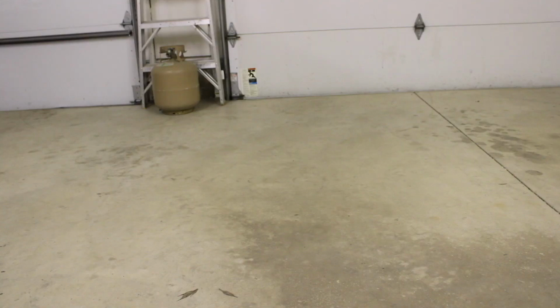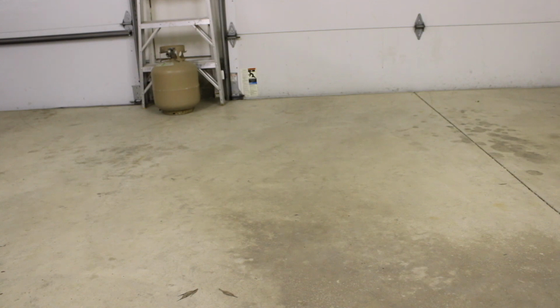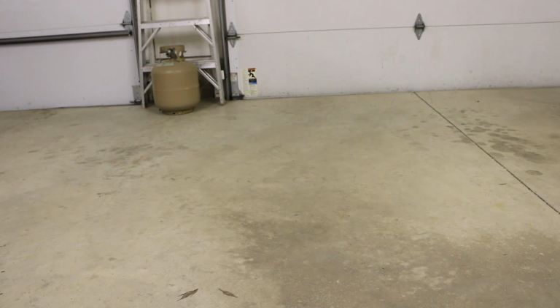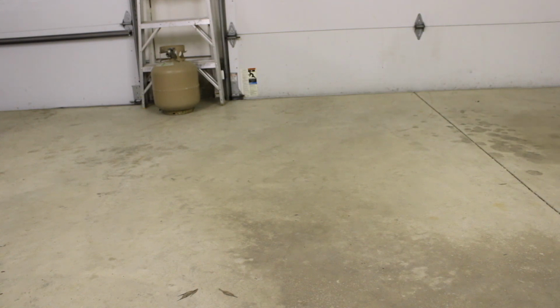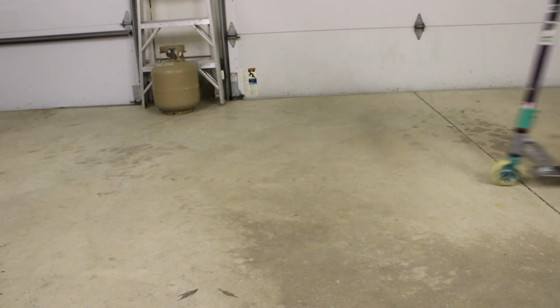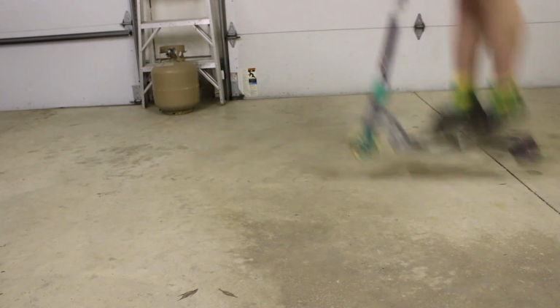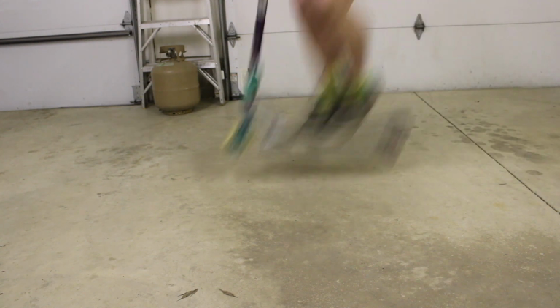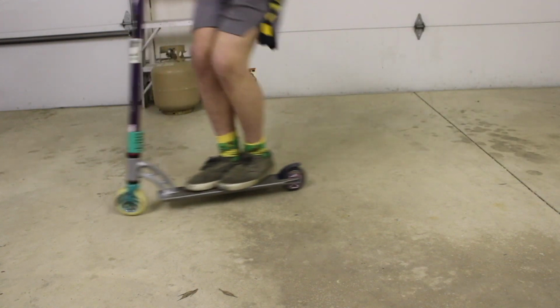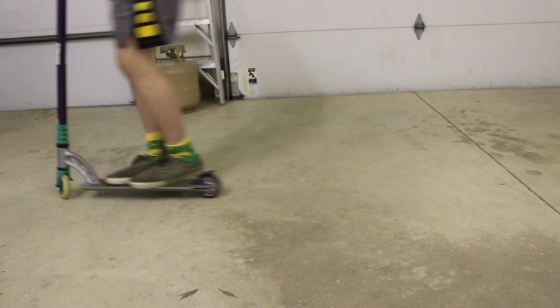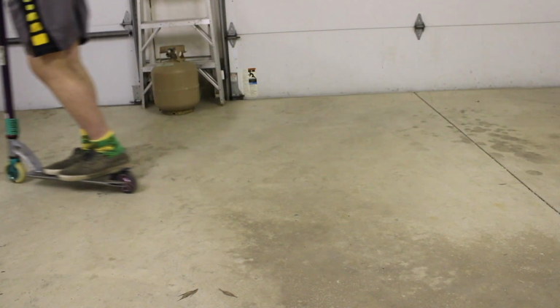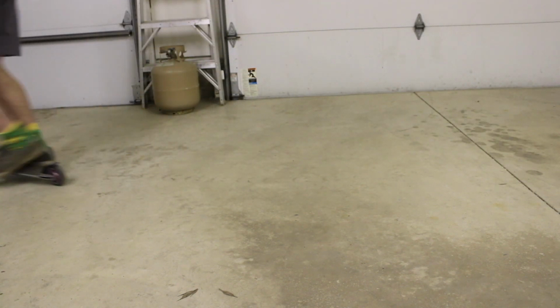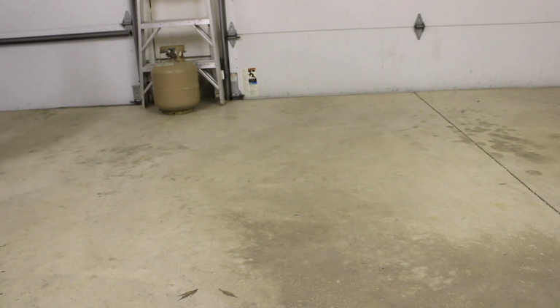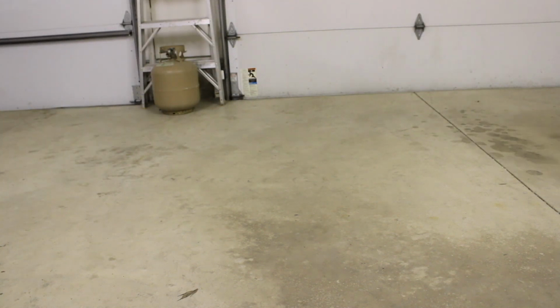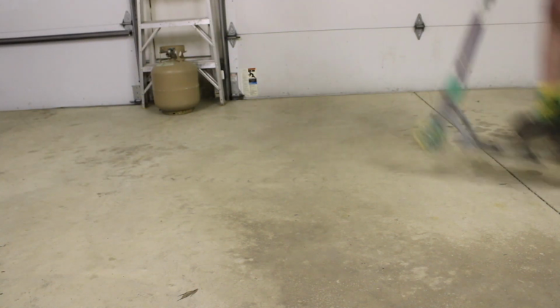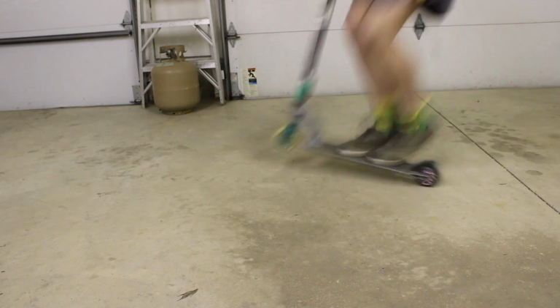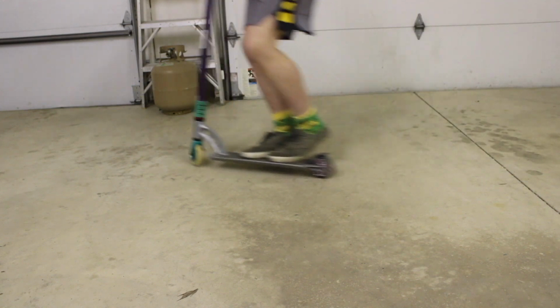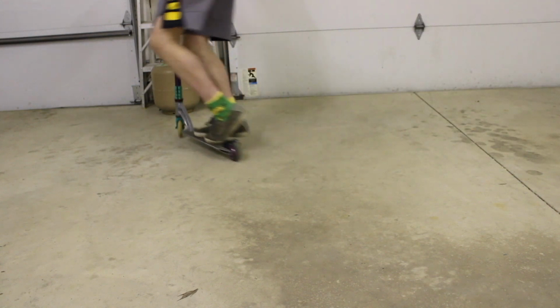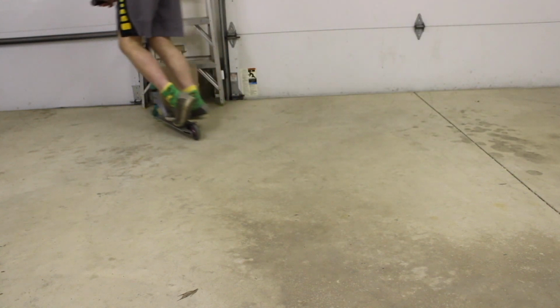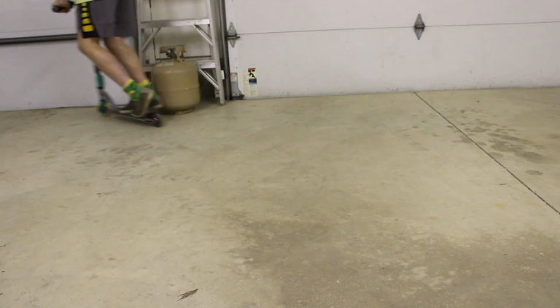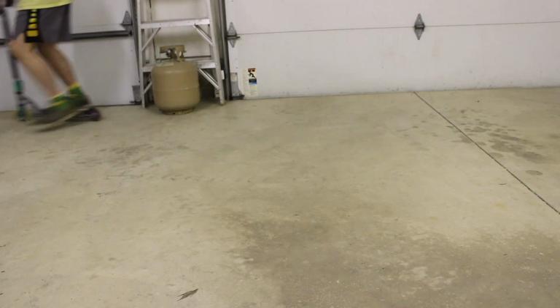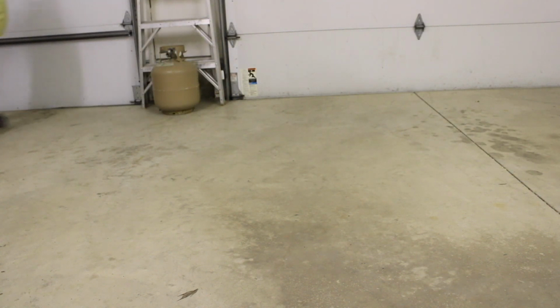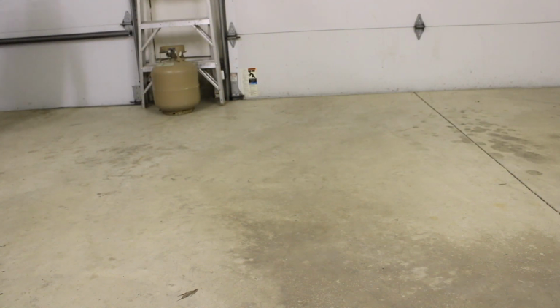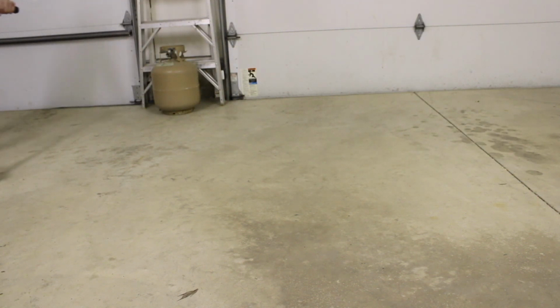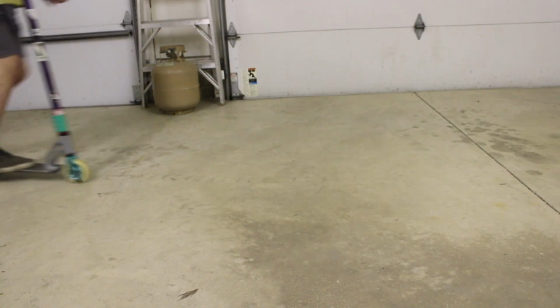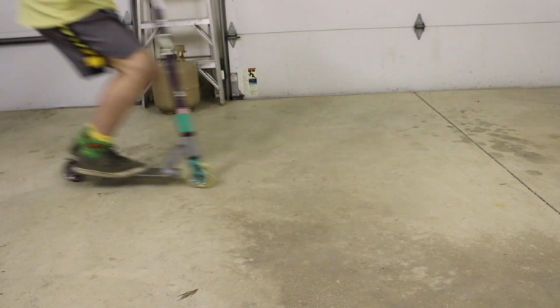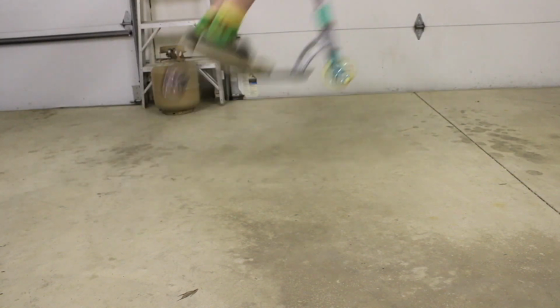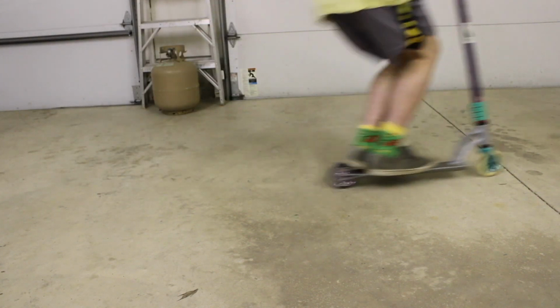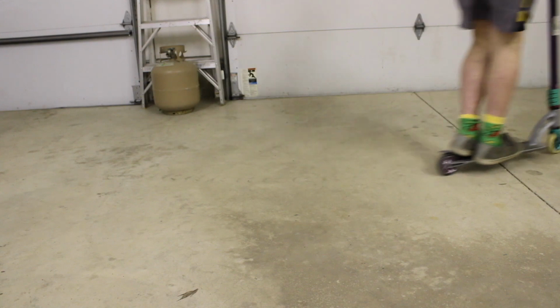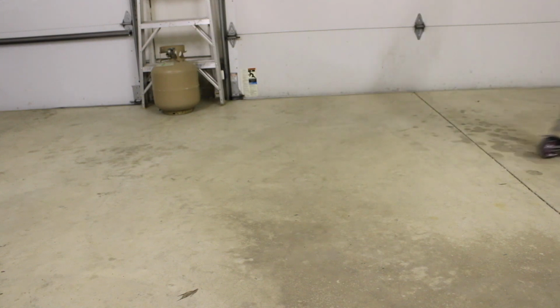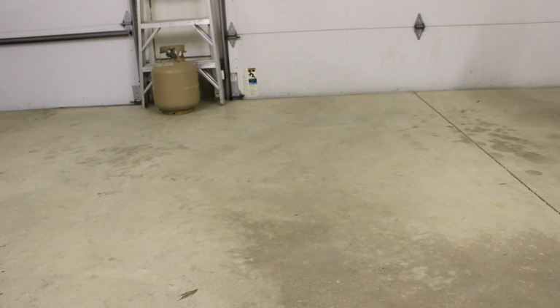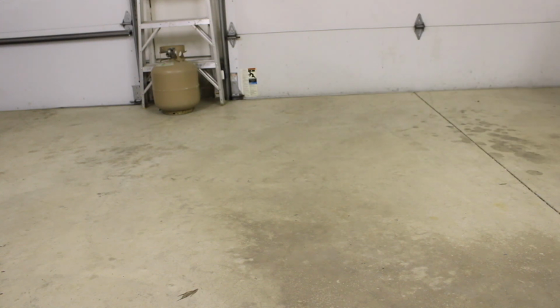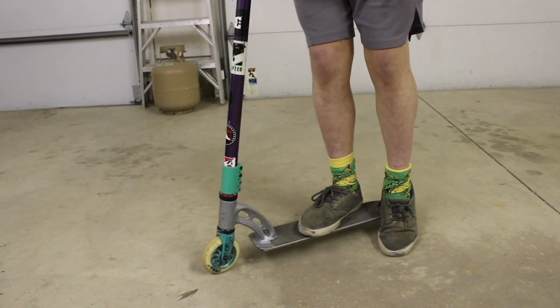So the first trick that we have is the bunny hop. The bunny hop is one of the most basic tricks but also one of the most important because it will help you with all the scooter tricks after the bunny hop, like 180s, barspin flips, tail whips, and many more.